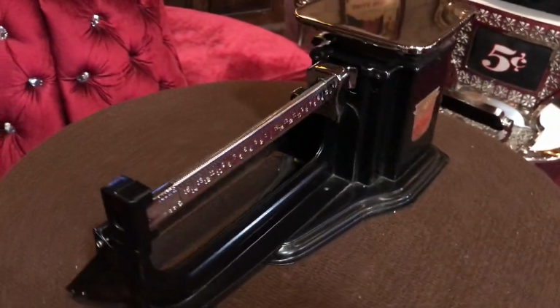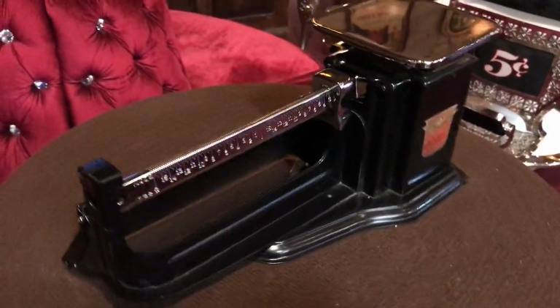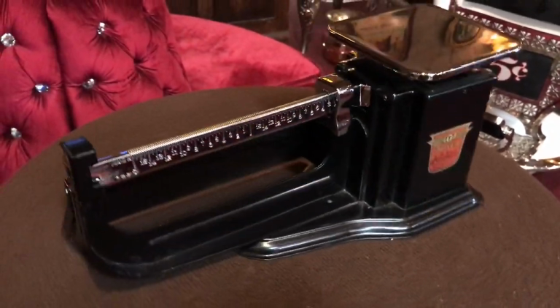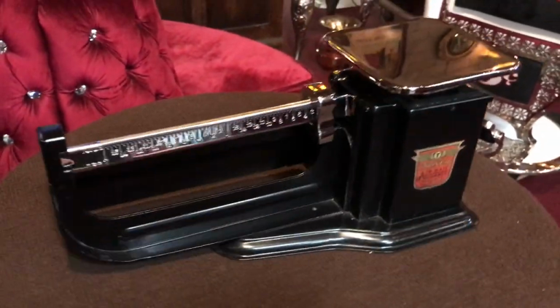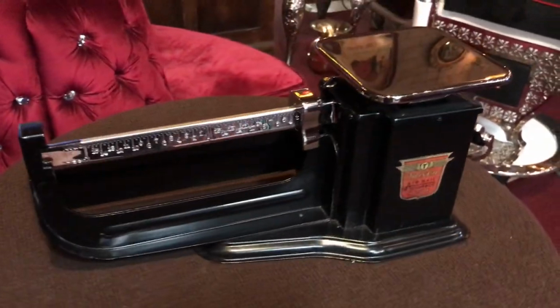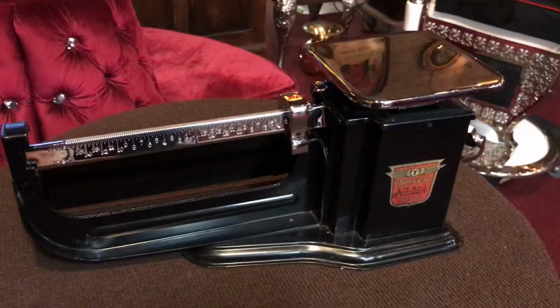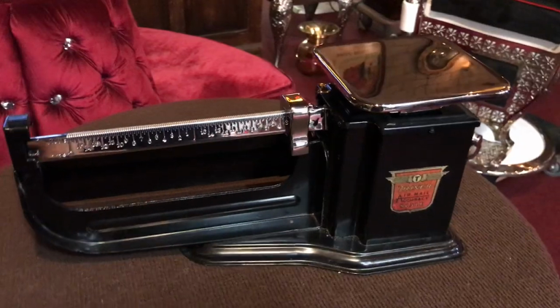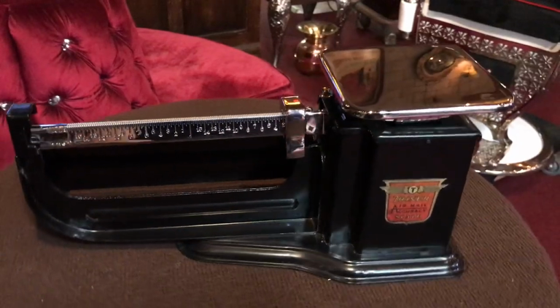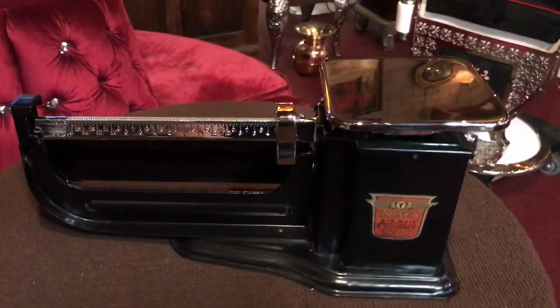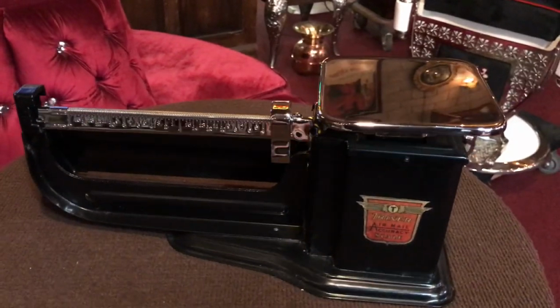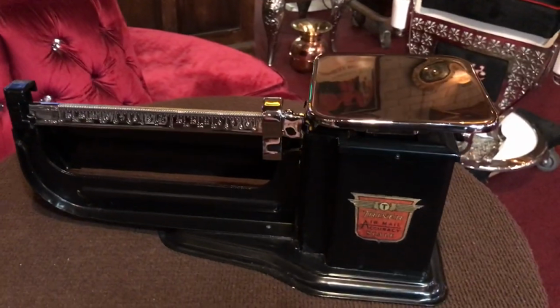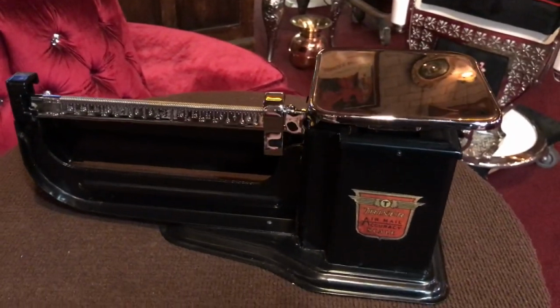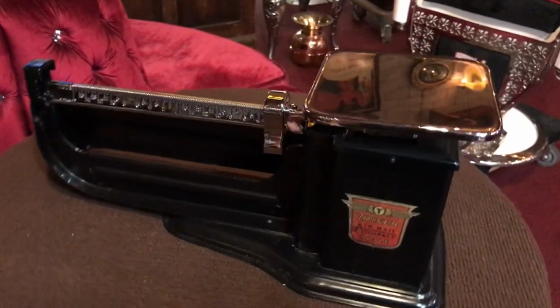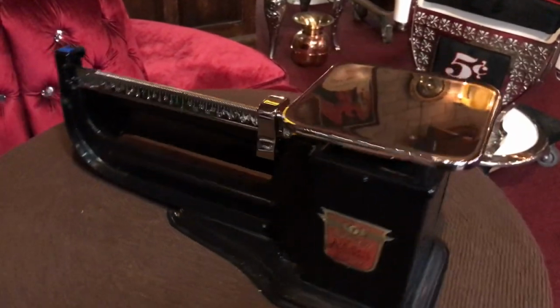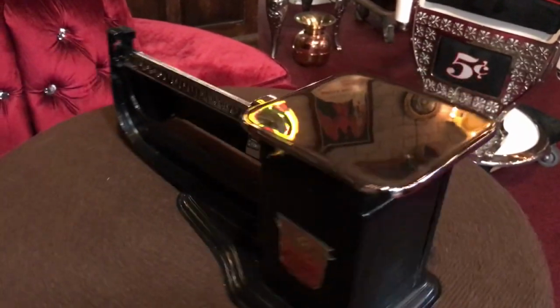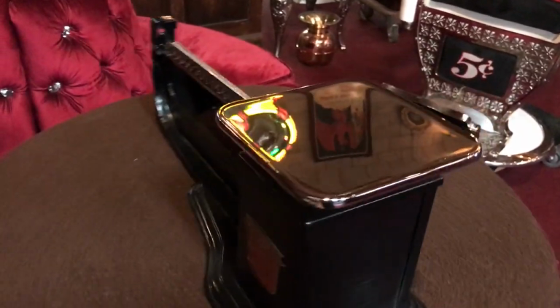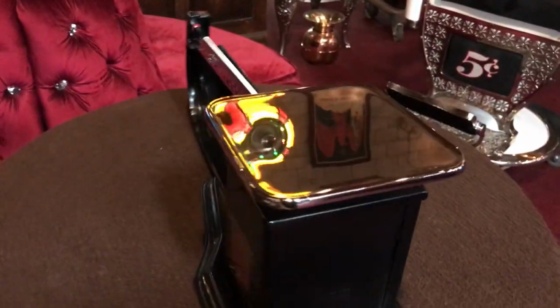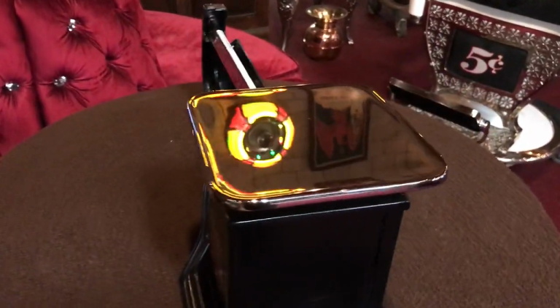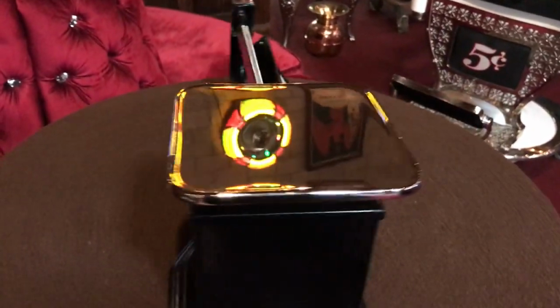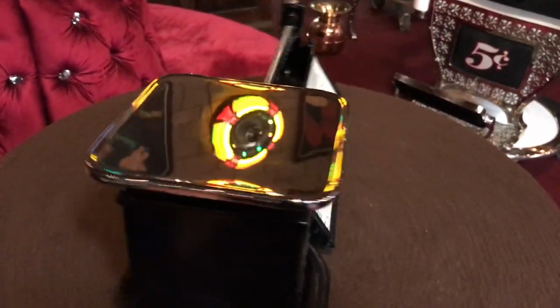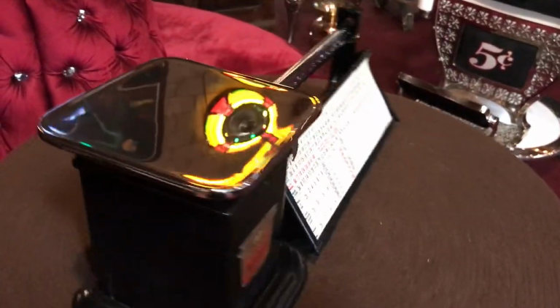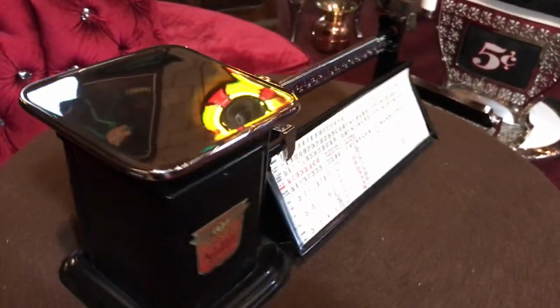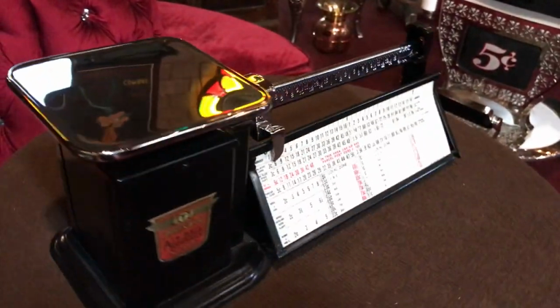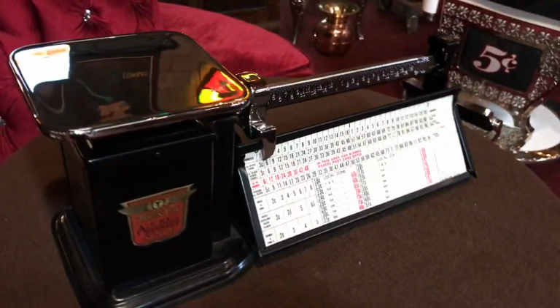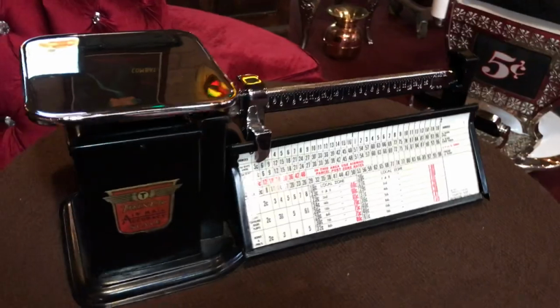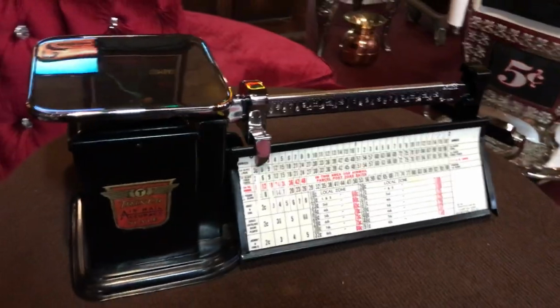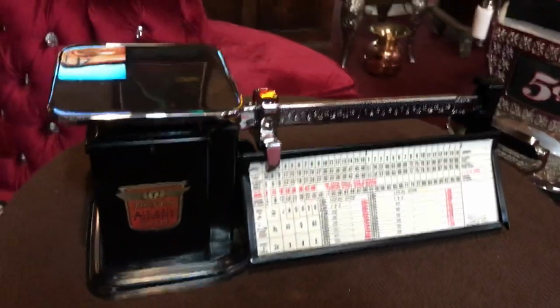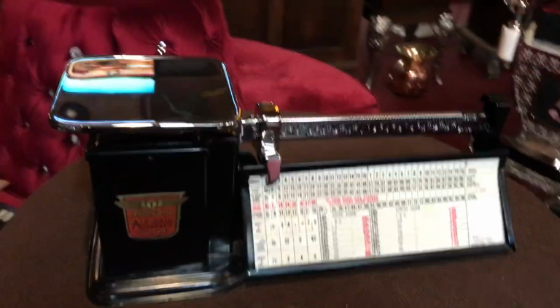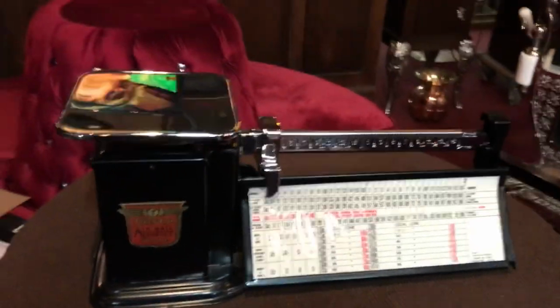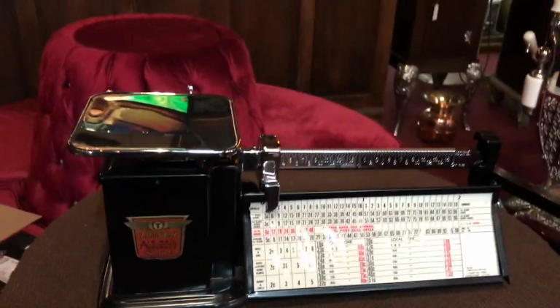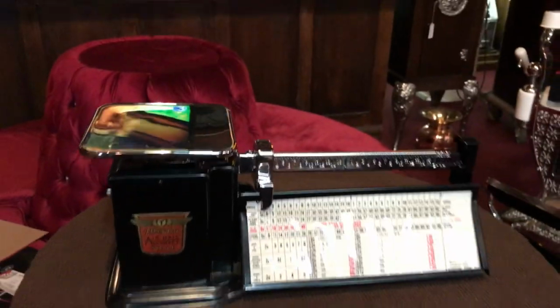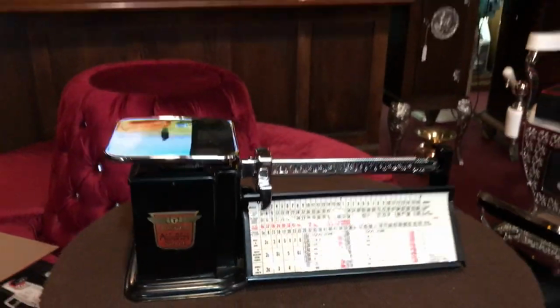If you are any kind of postal collector or just scales in general, or want something that looks good in a retail type environment, this might be for you.